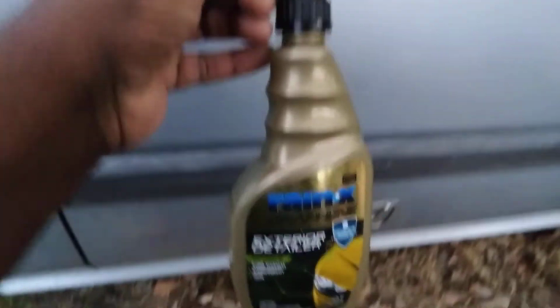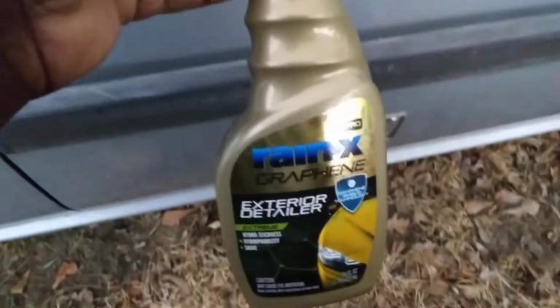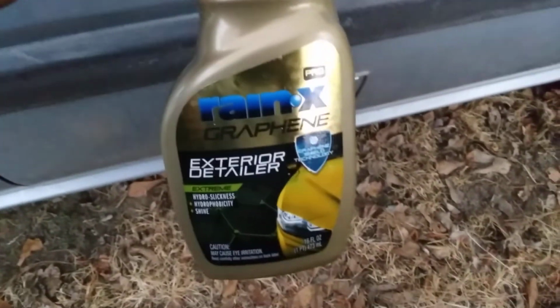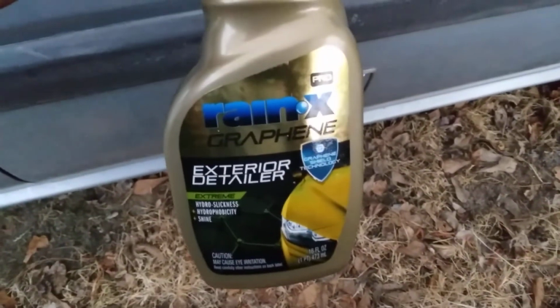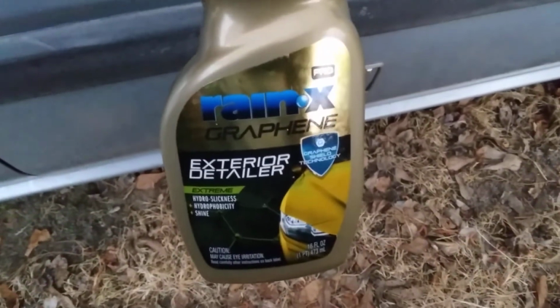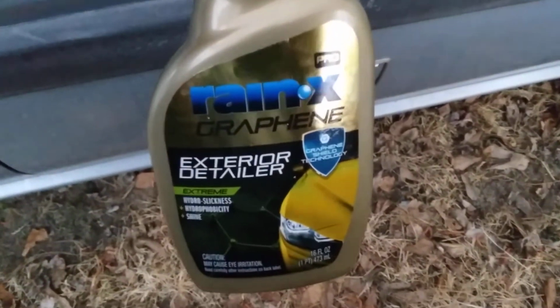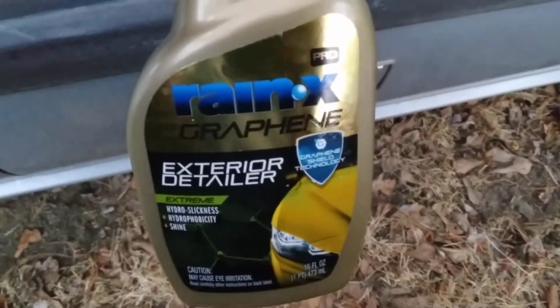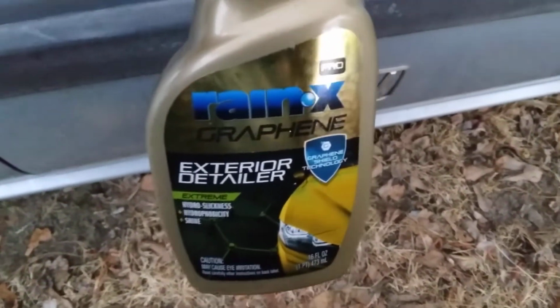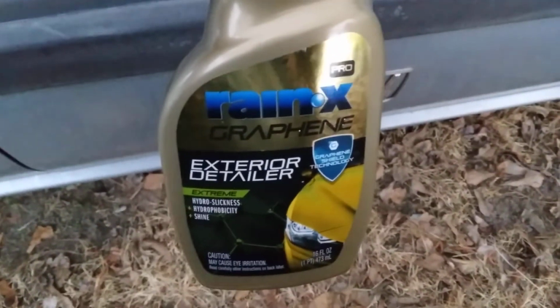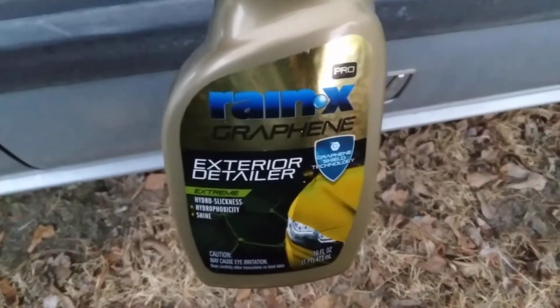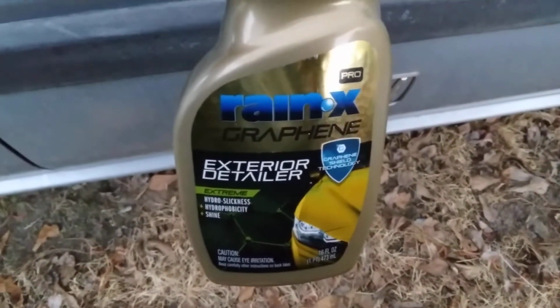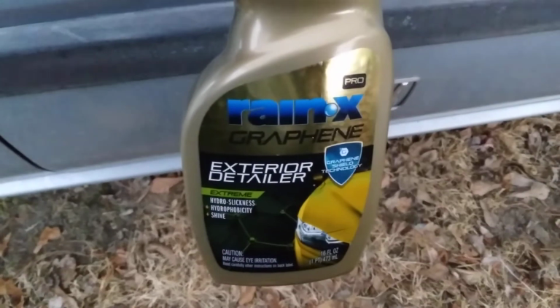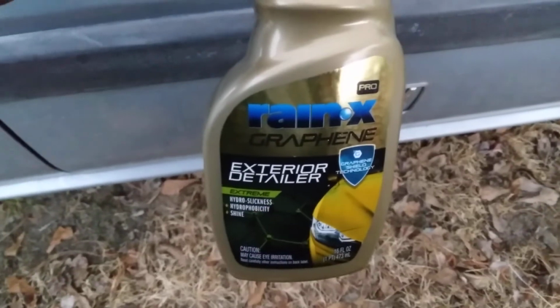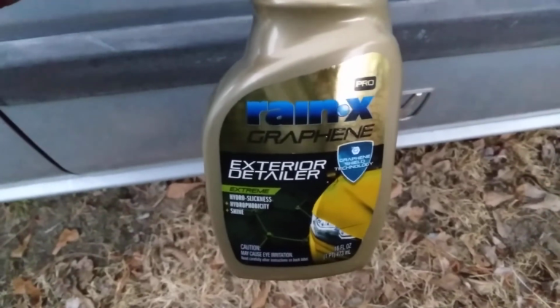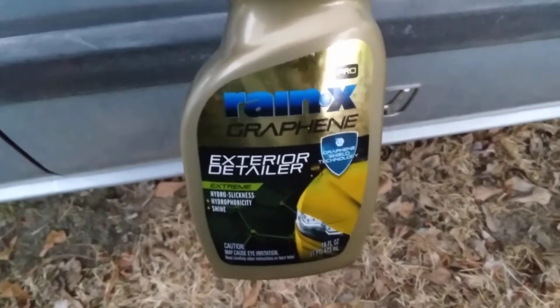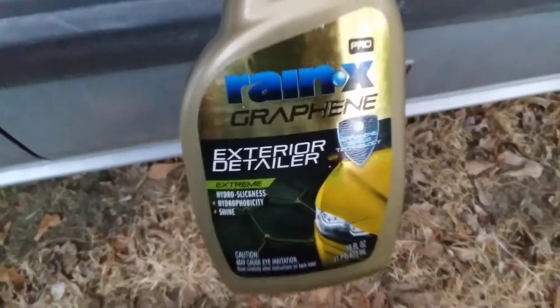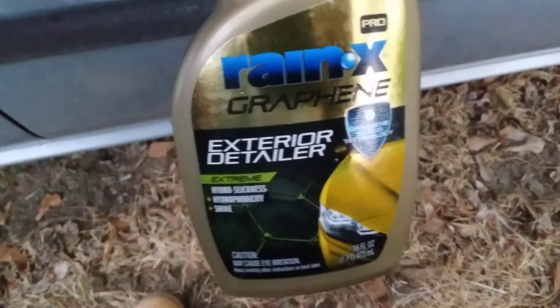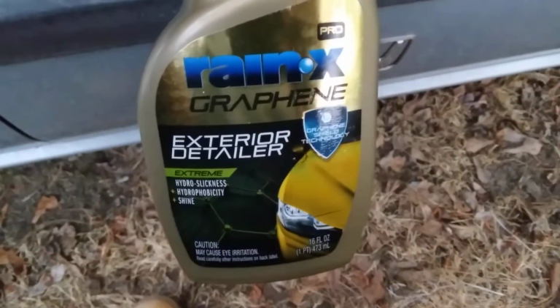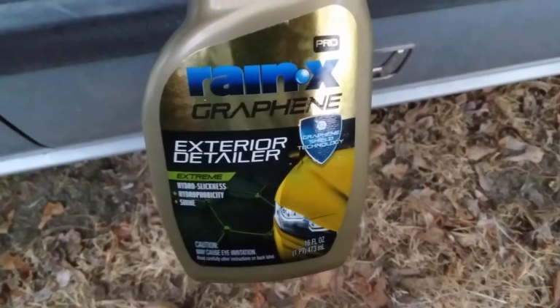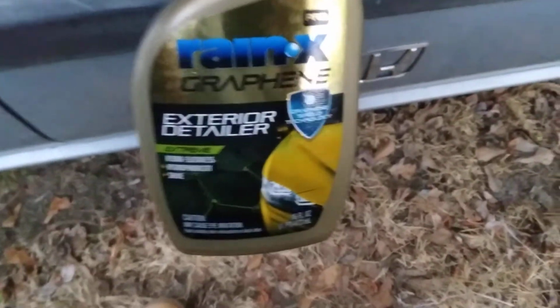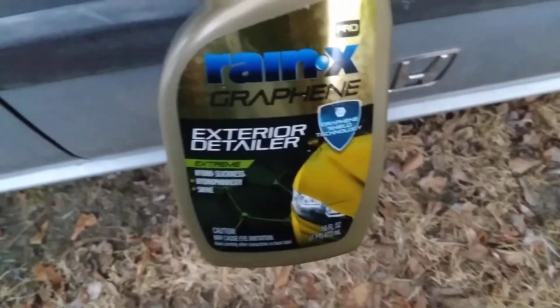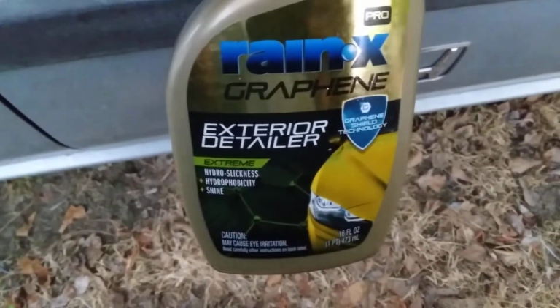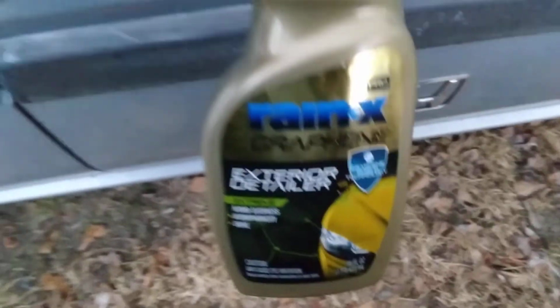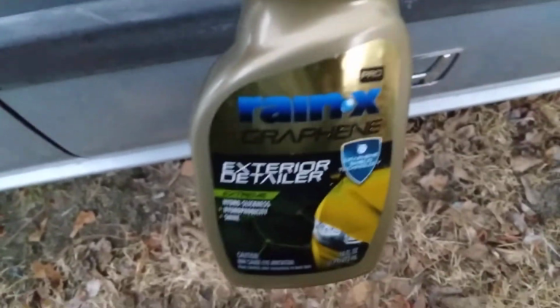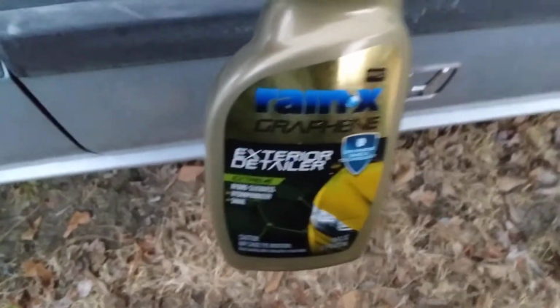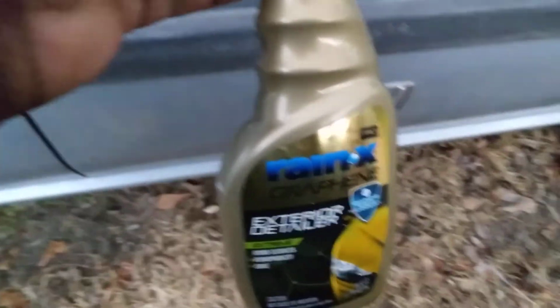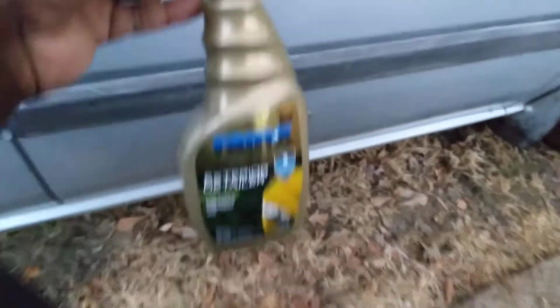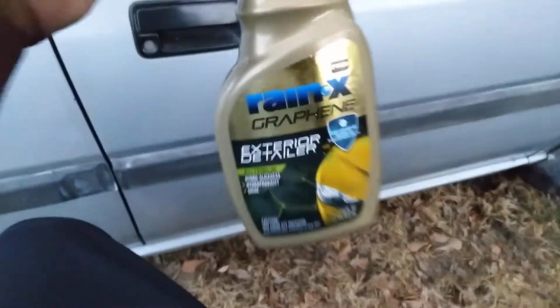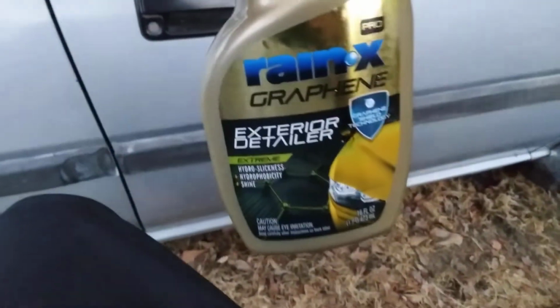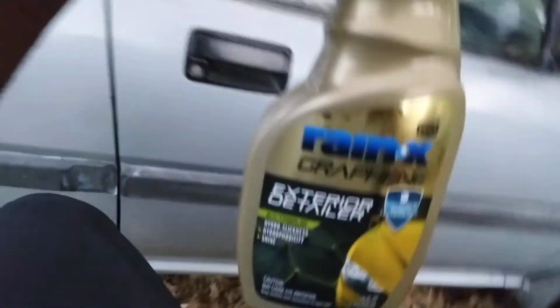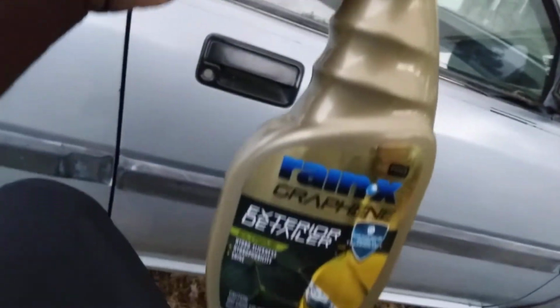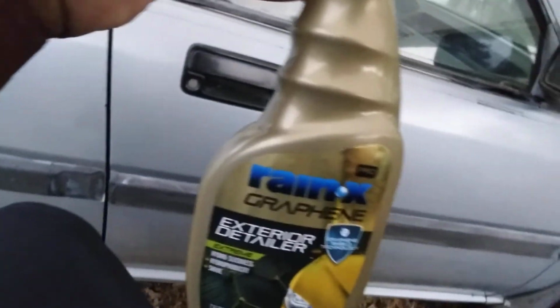Some people want to know how it sheets. I also ordered the Rain-X Graphene Spray Wax, which will be coming in pretty soon — I ordered that from Amazon — so y'all be on the lookout for that.